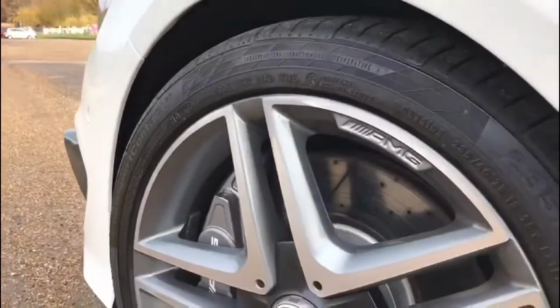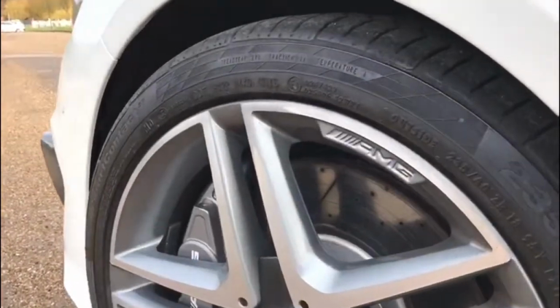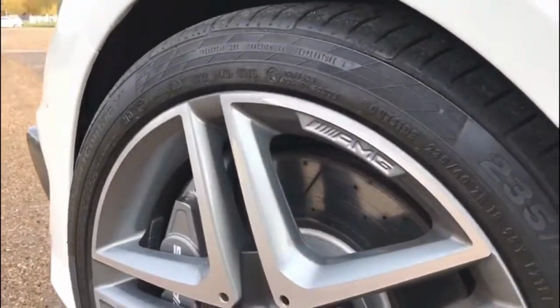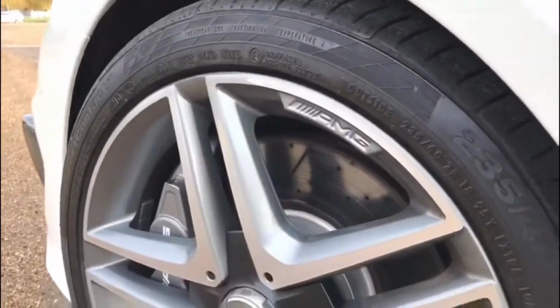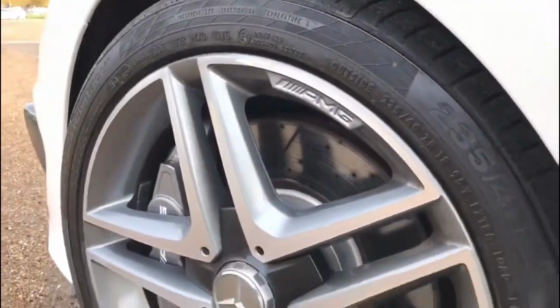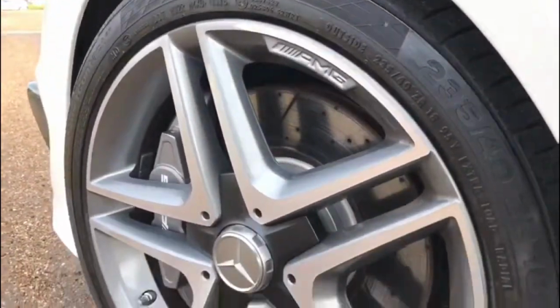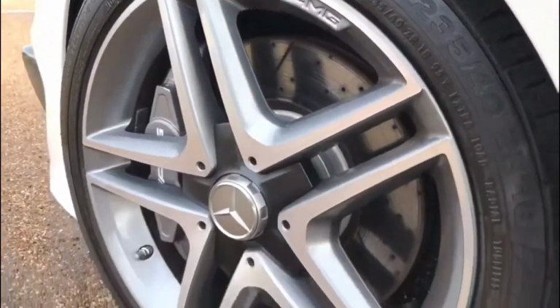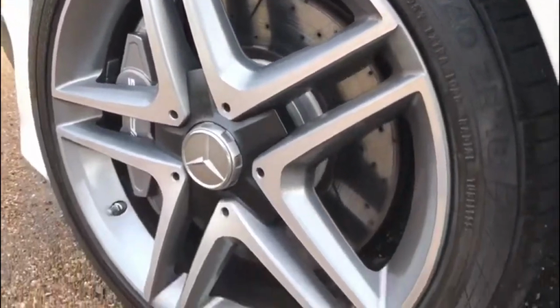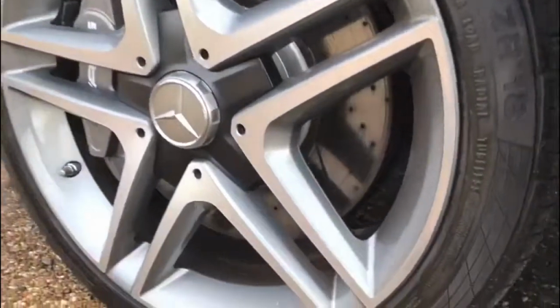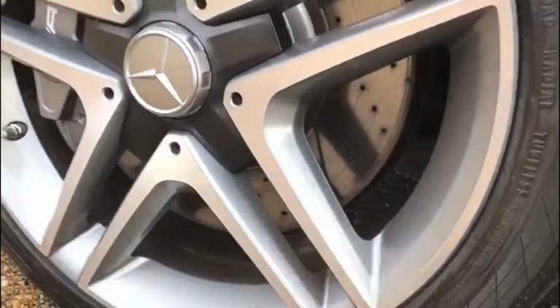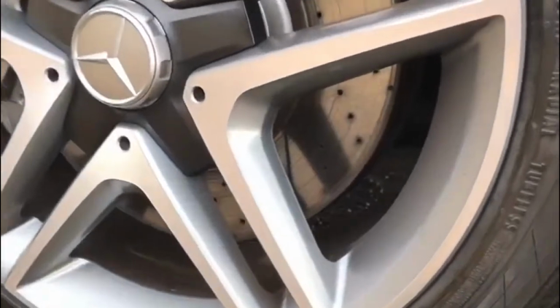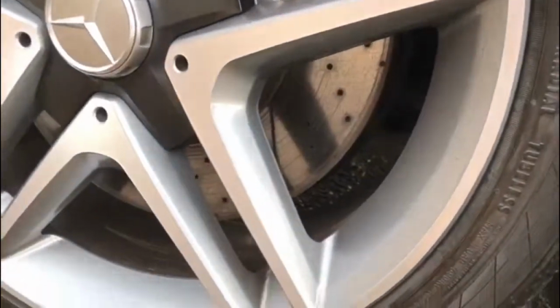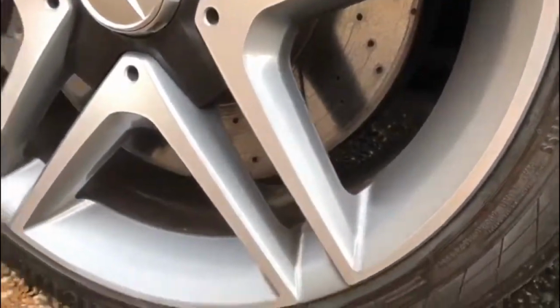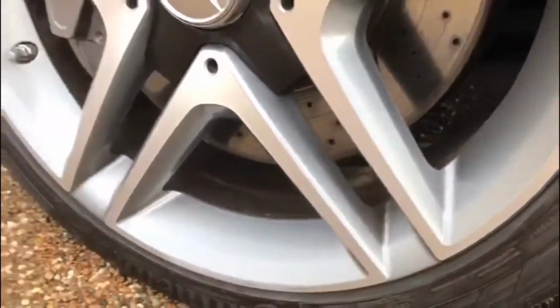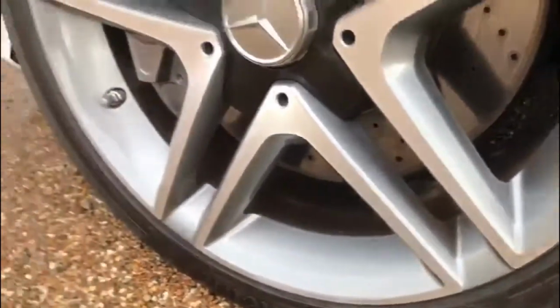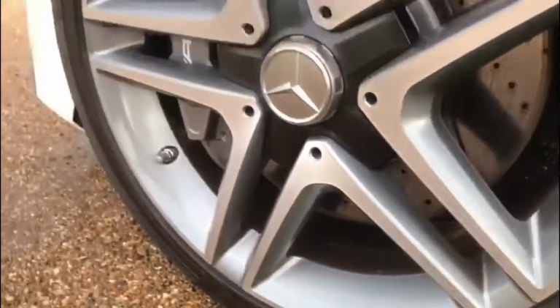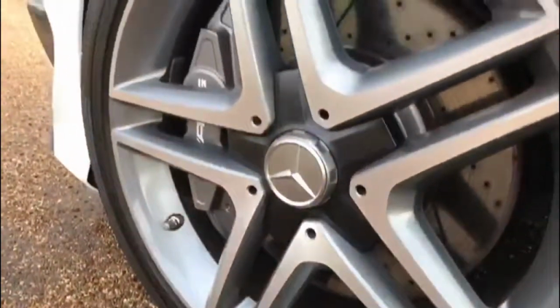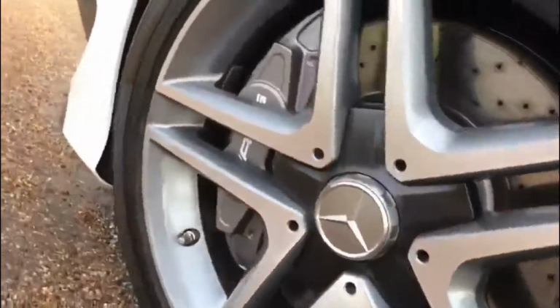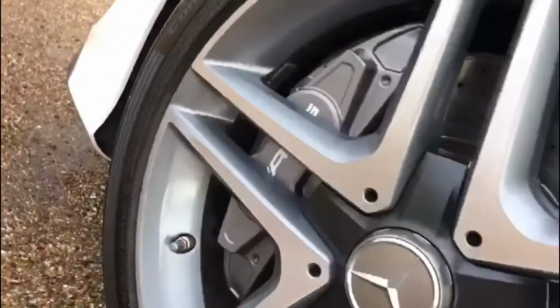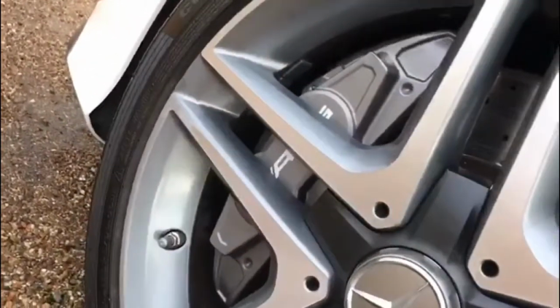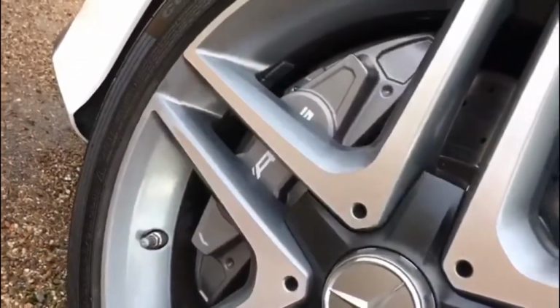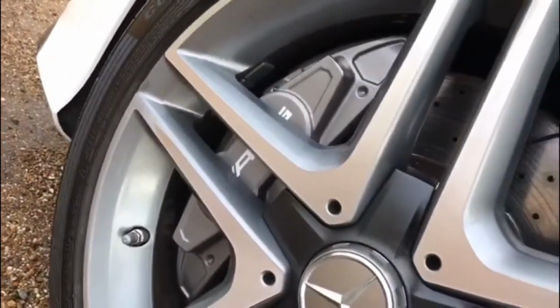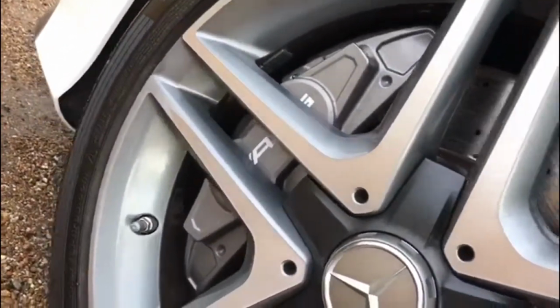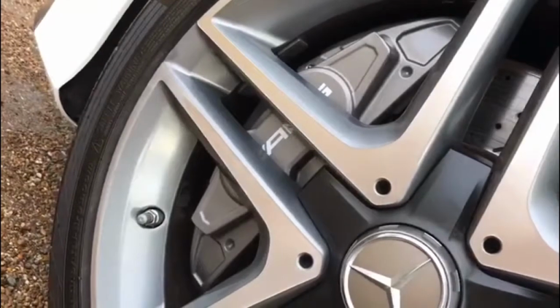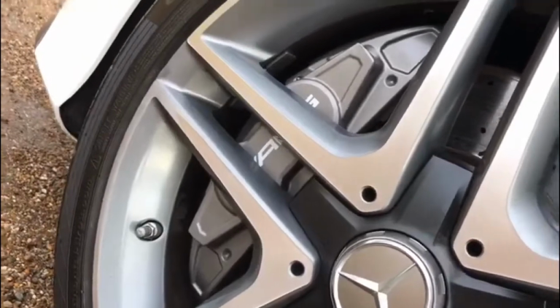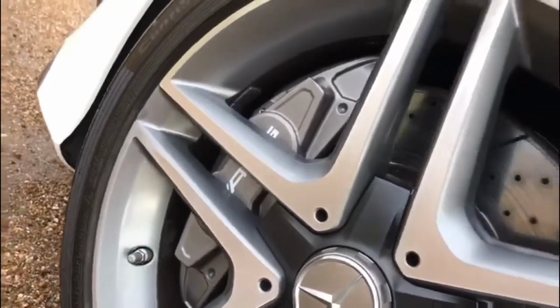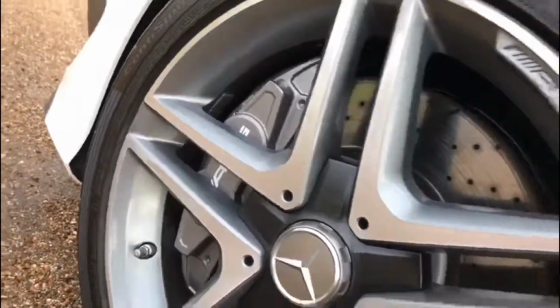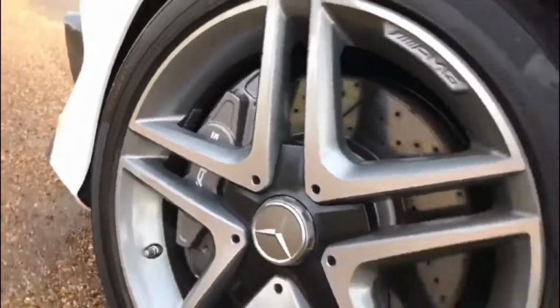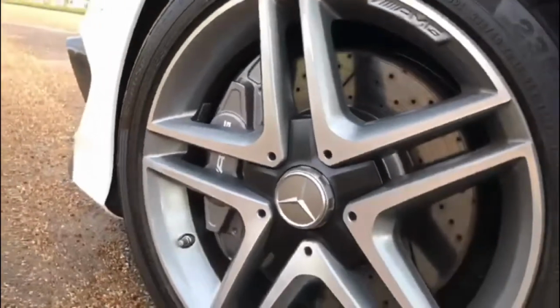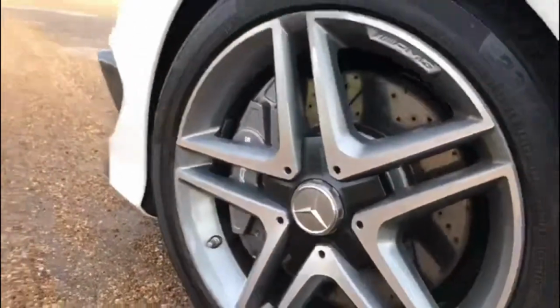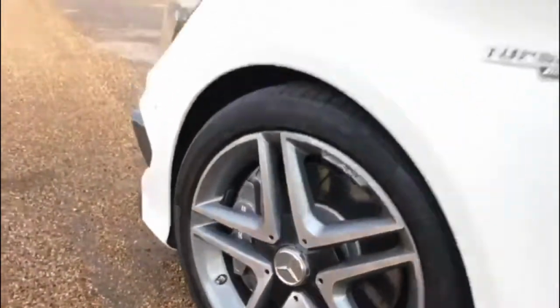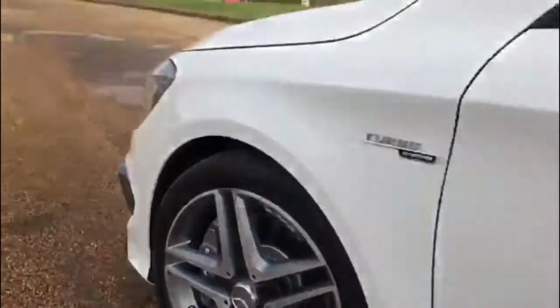It's got the AMG alloy wheels with a diamond cut face. We've also got the Anthracite grey inners, so the grey brake calipers with the AMG logo on them. Huge brakes on this car.